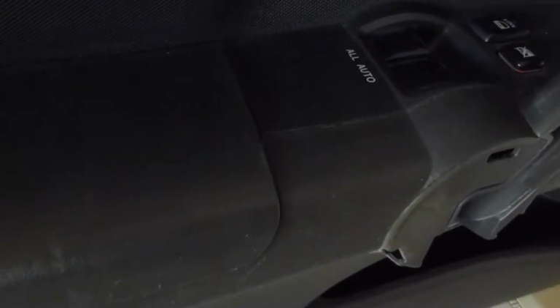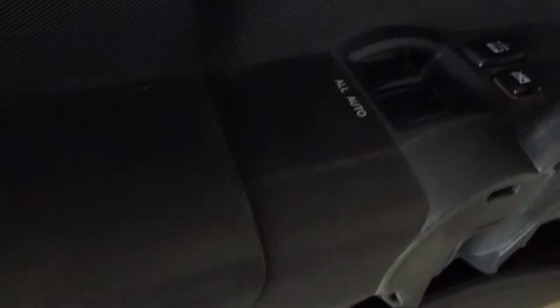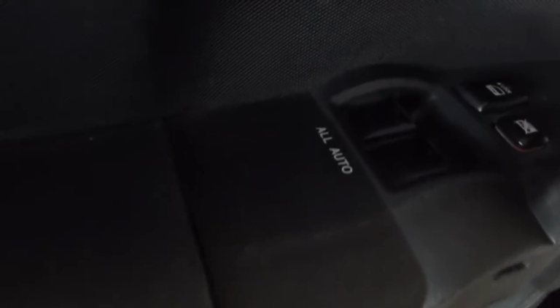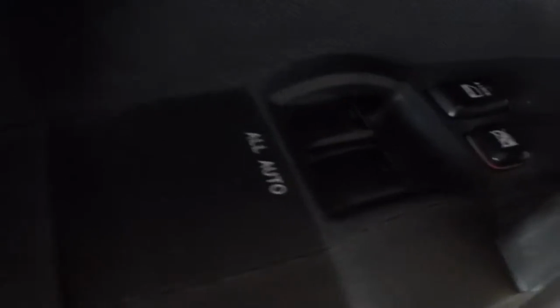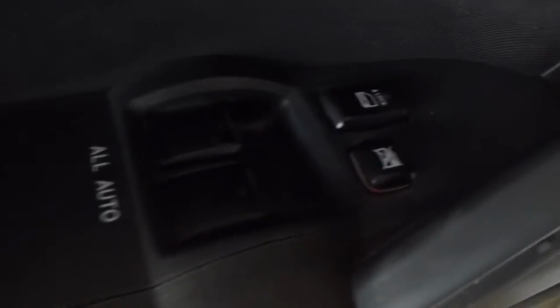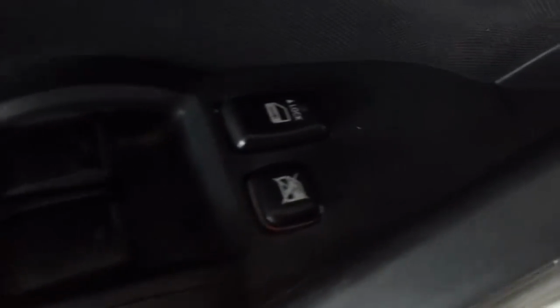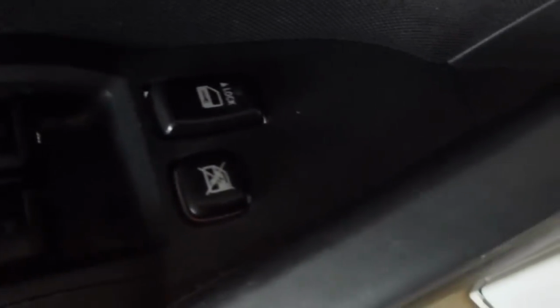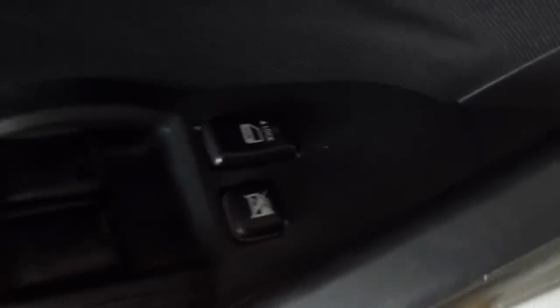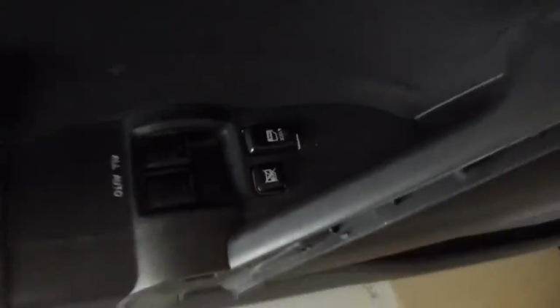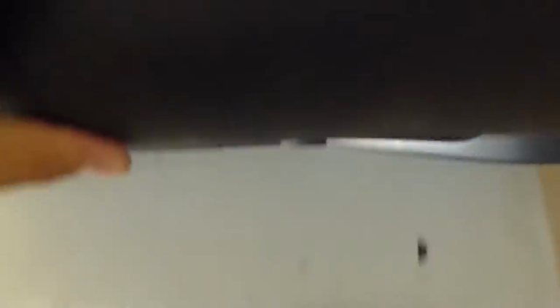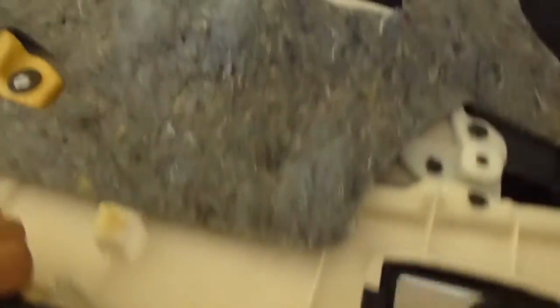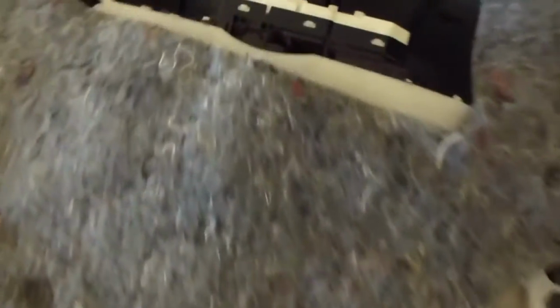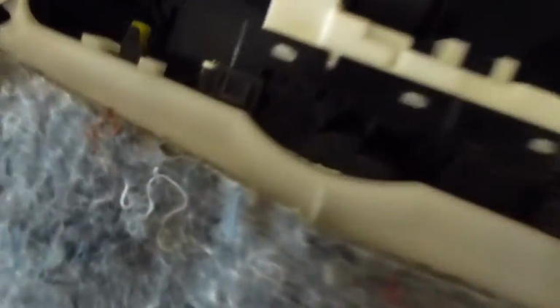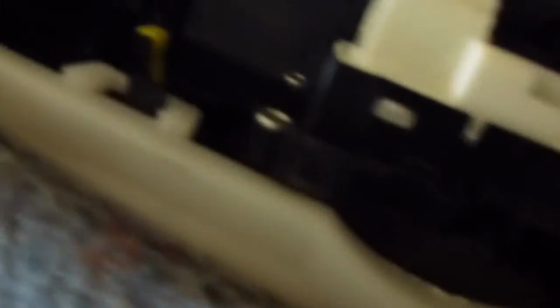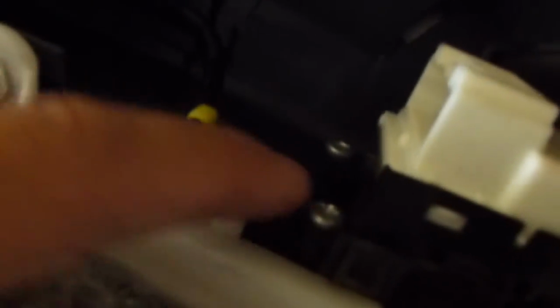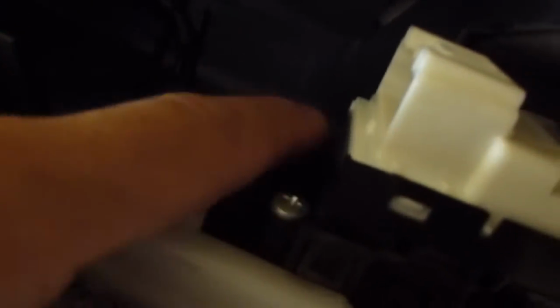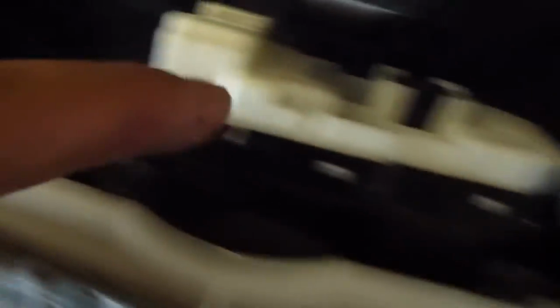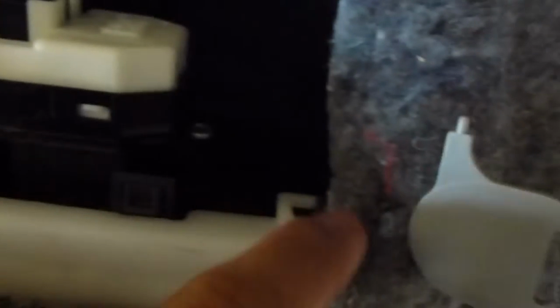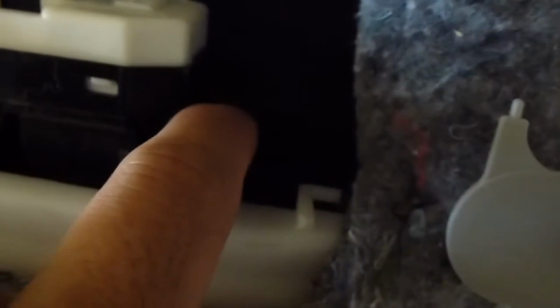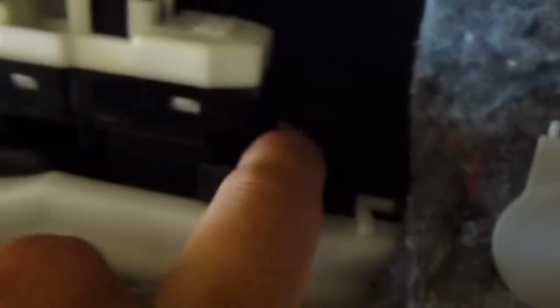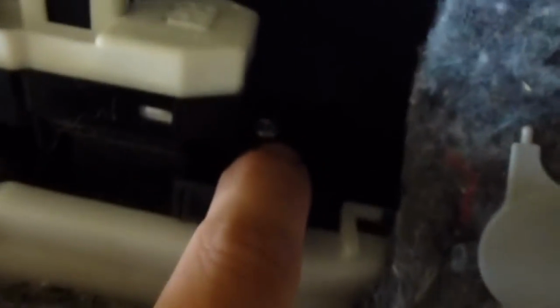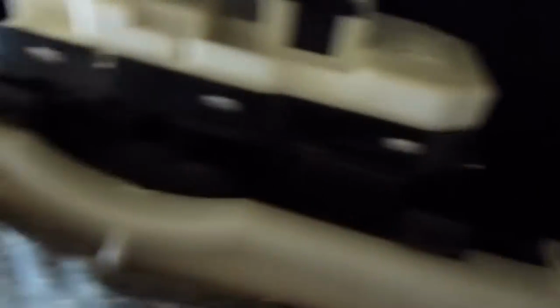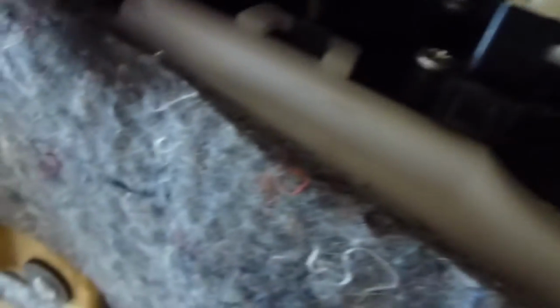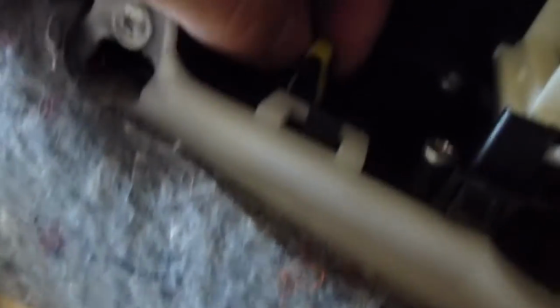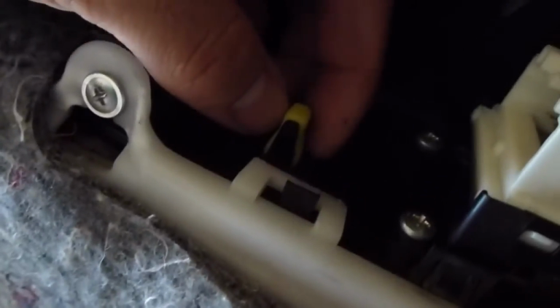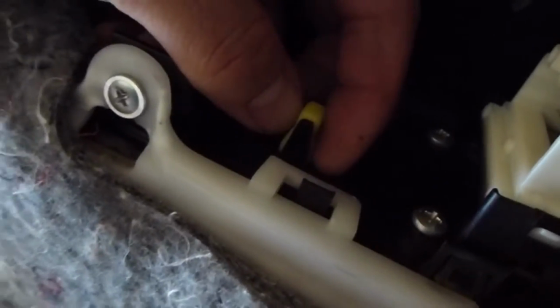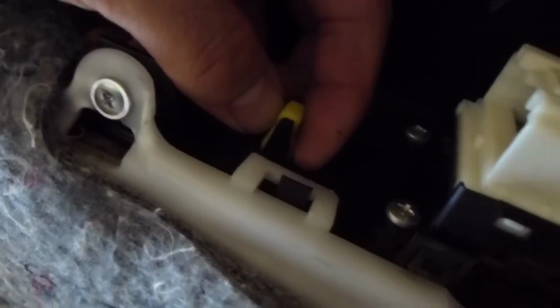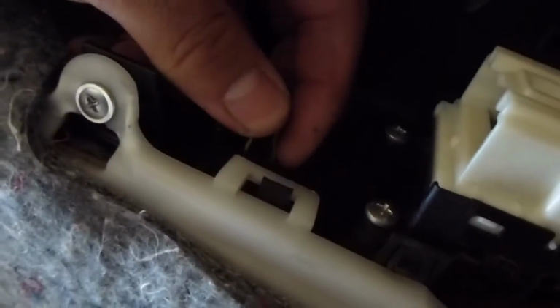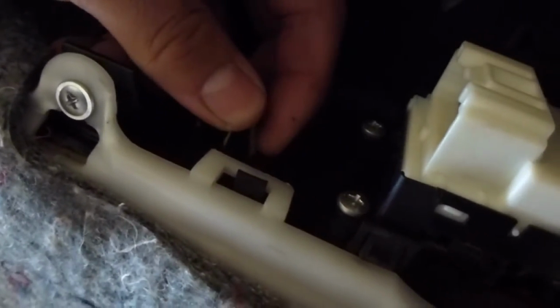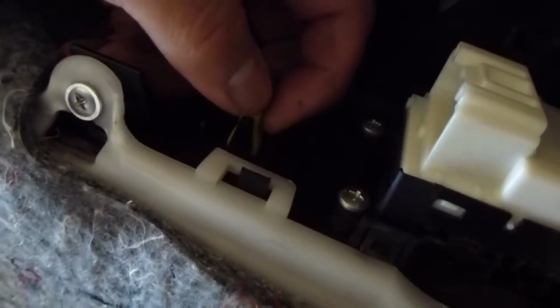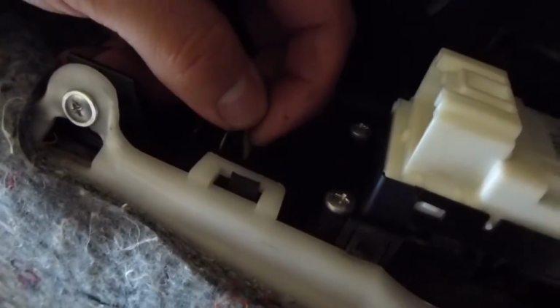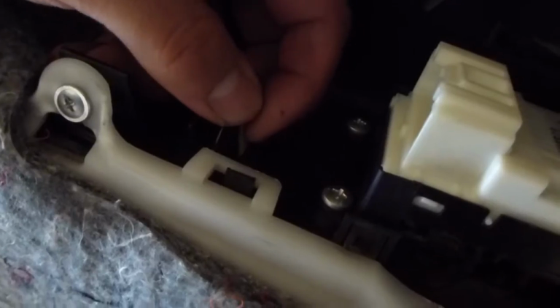Alright you guys, to take off this panel so you can wrap it, you want to unscrew these two screws and this one screw, along with pinching these and pushing out.